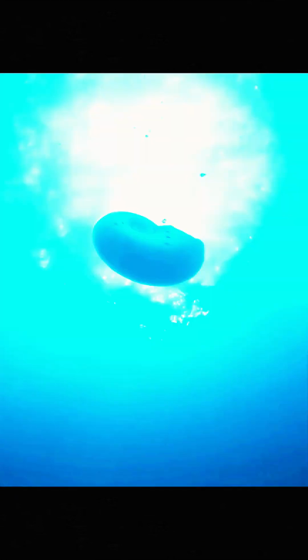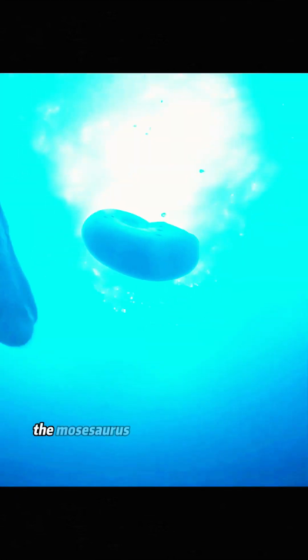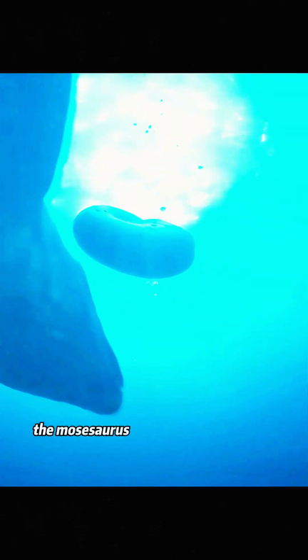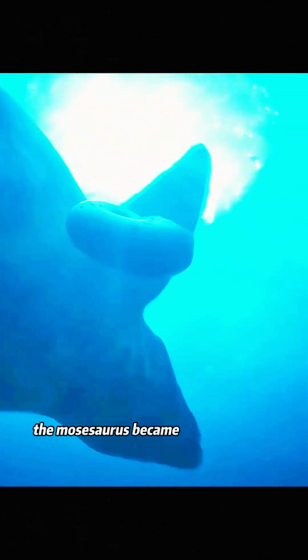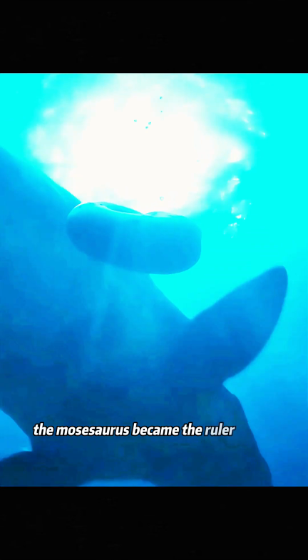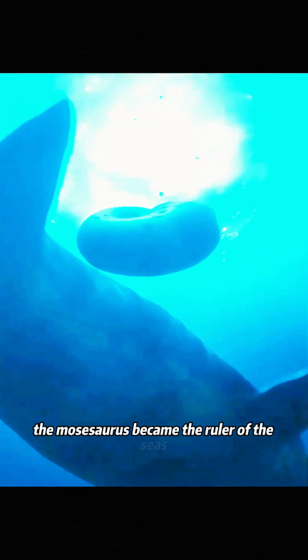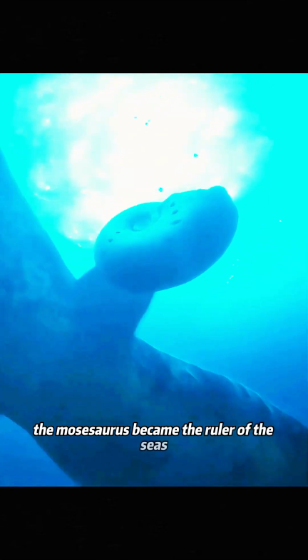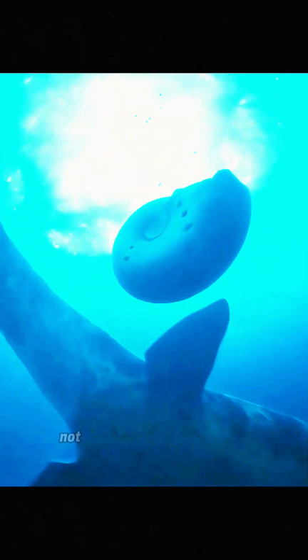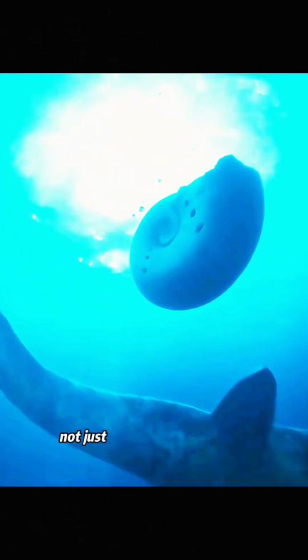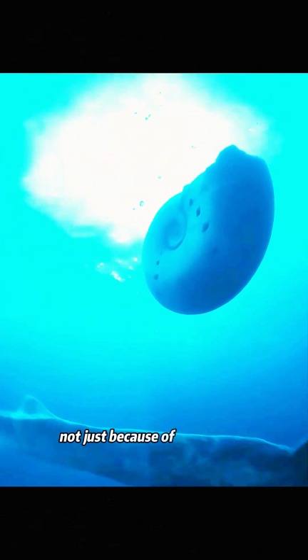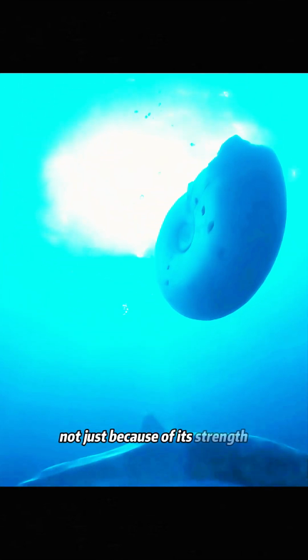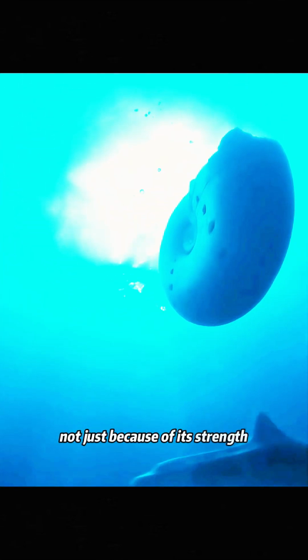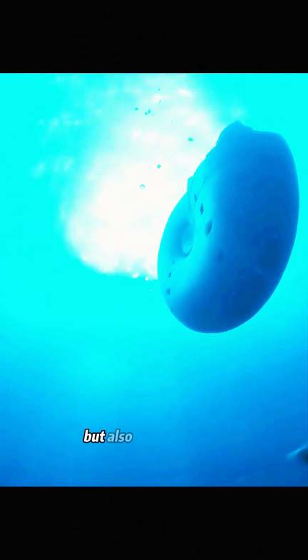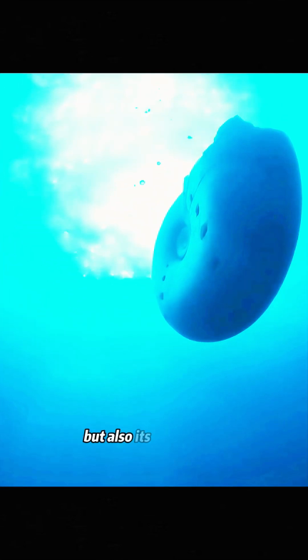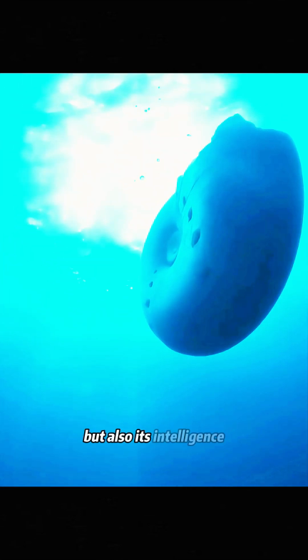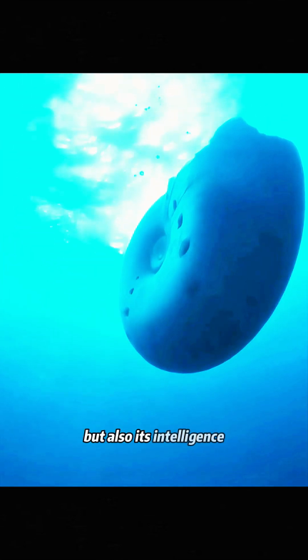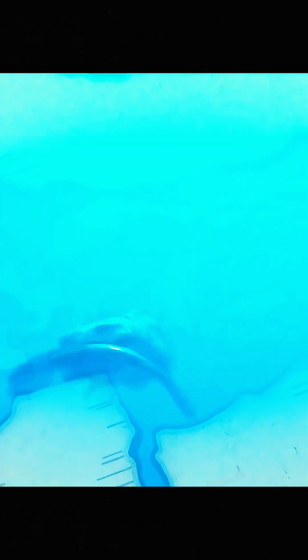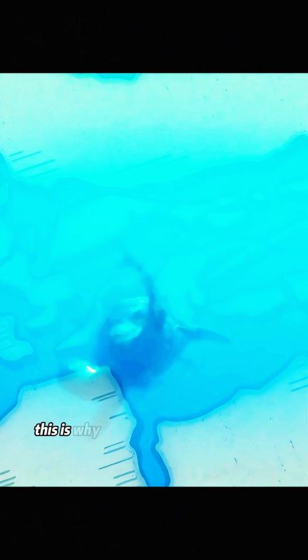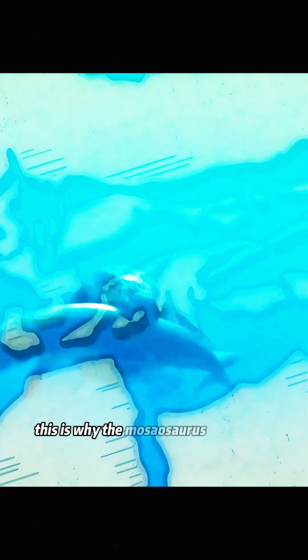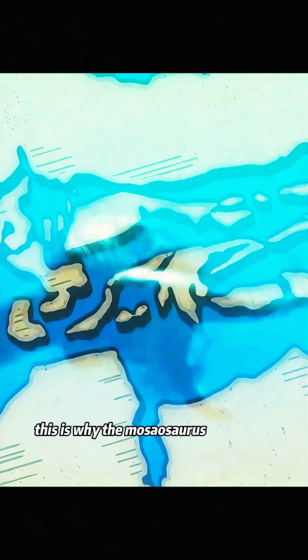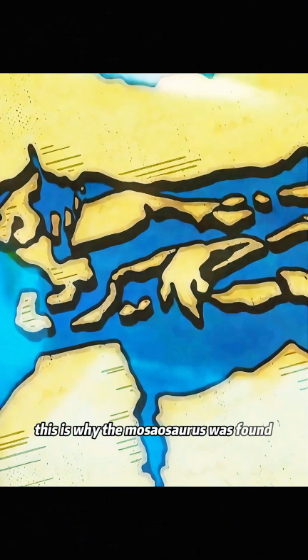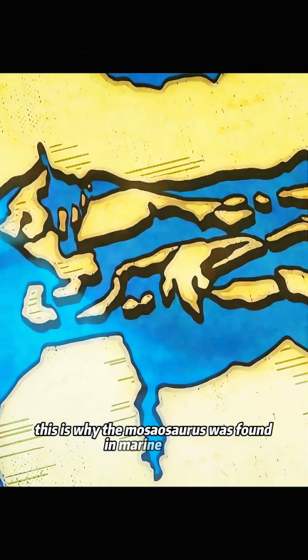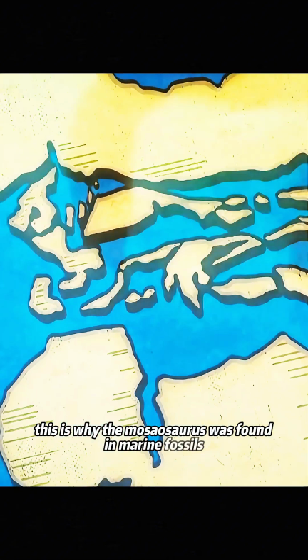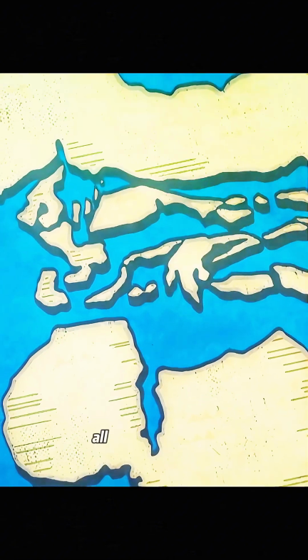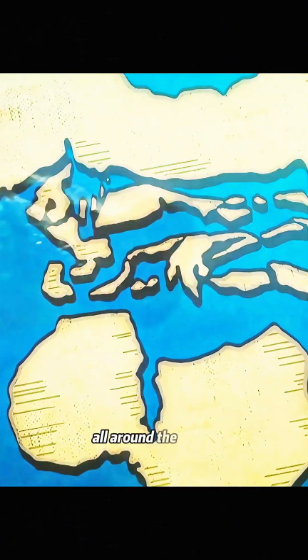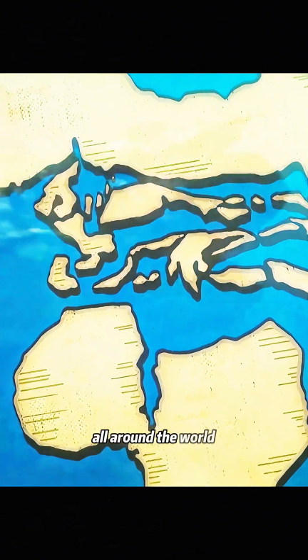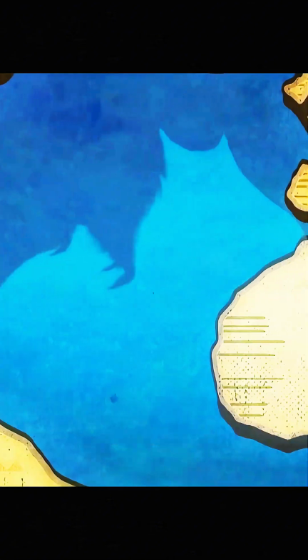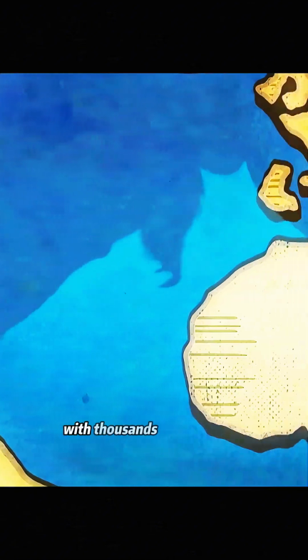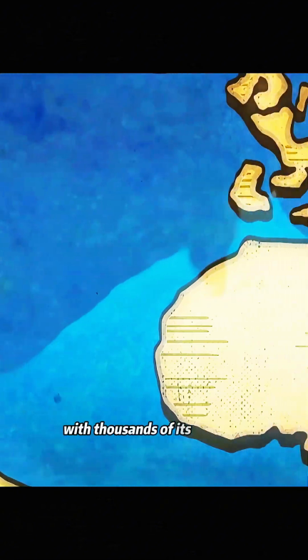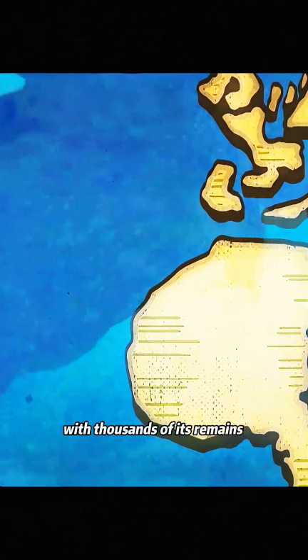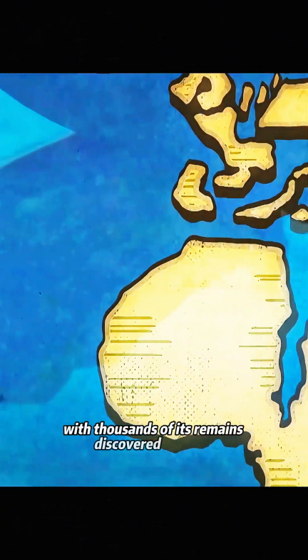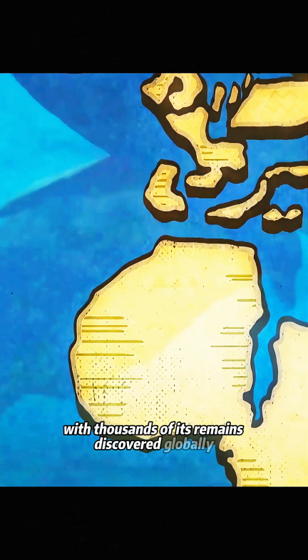The mosasaurus became the ruler of the seas, not just because of its strength, but also its intelligence. This is why the mosasaurus was found in marine fossils all around the world, with thousands of its remains discovered globally.